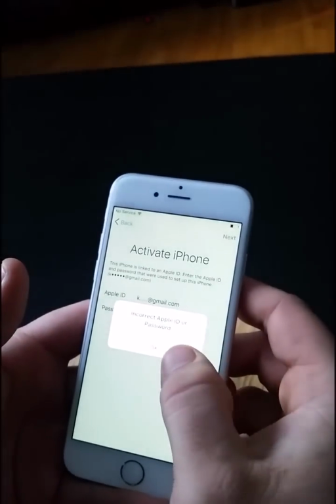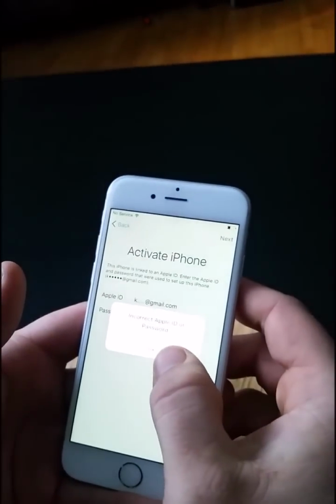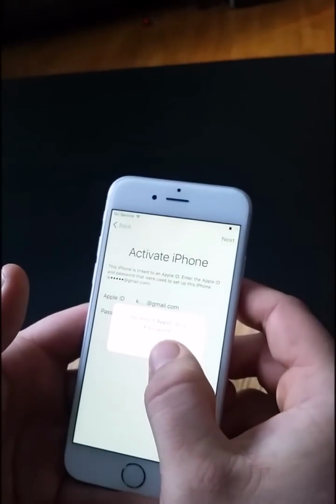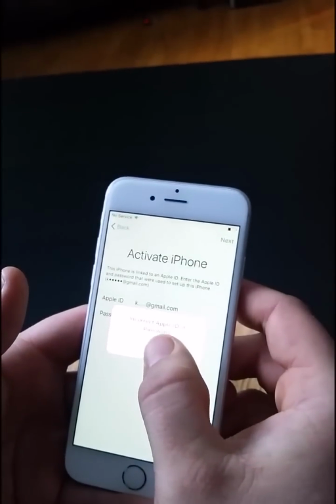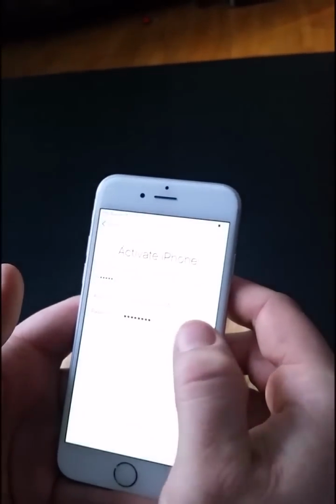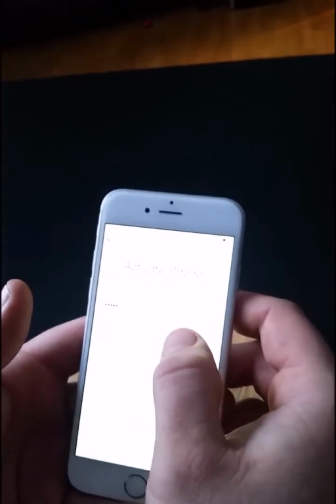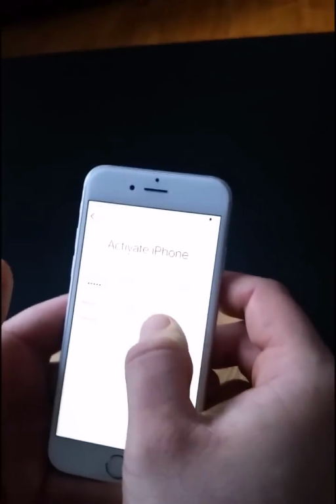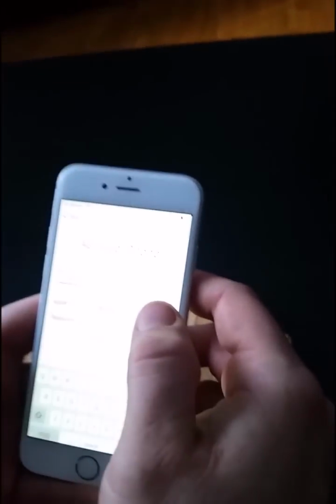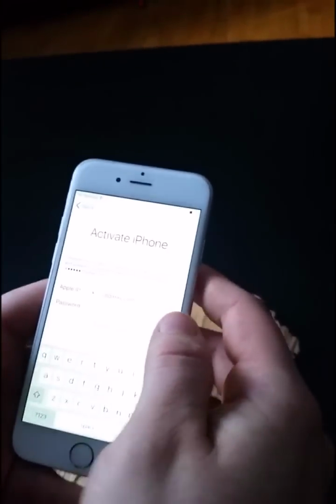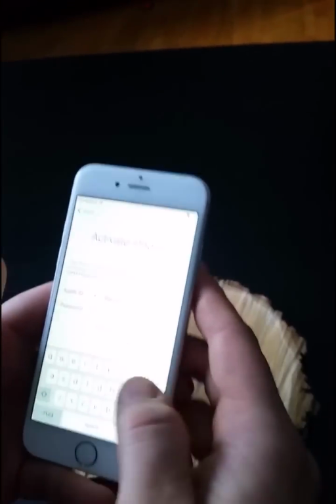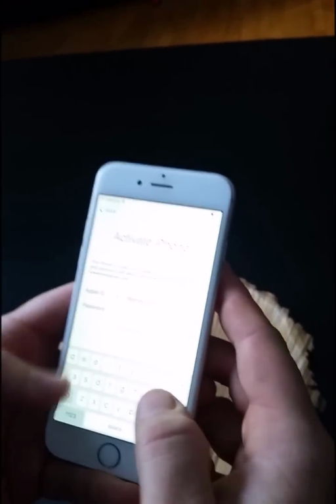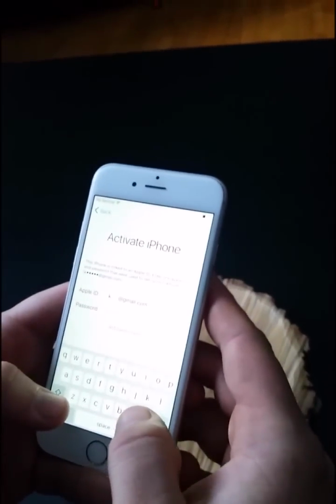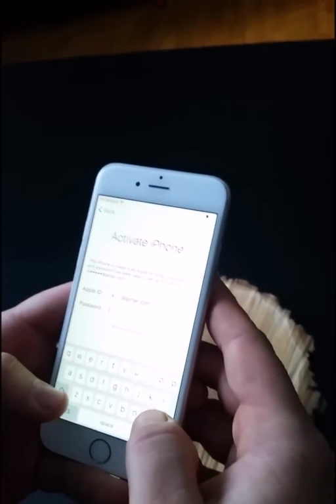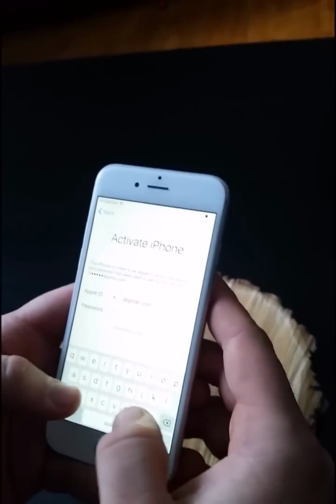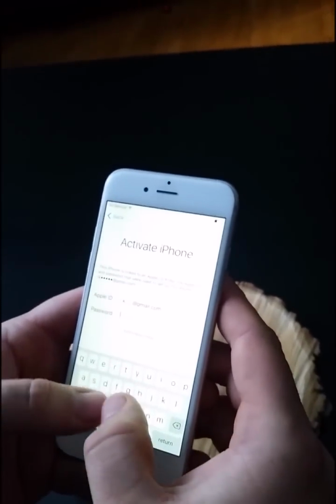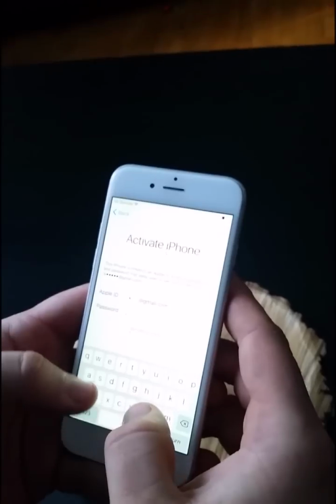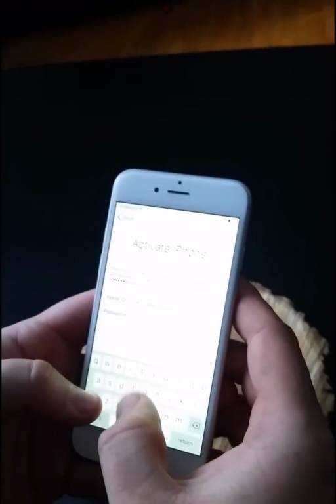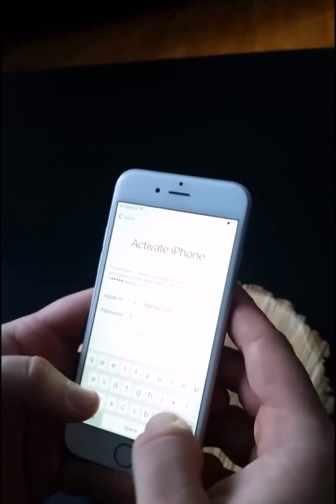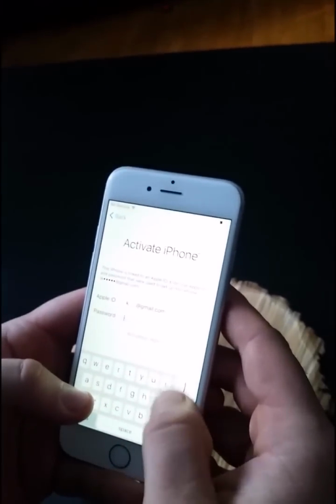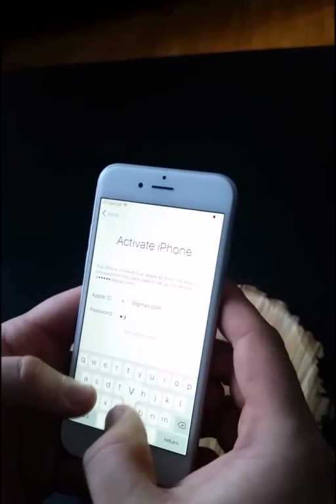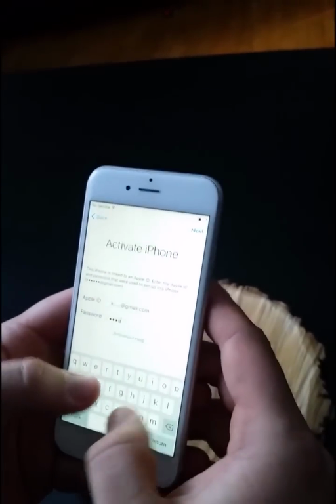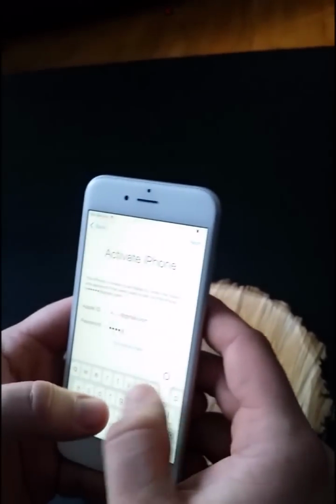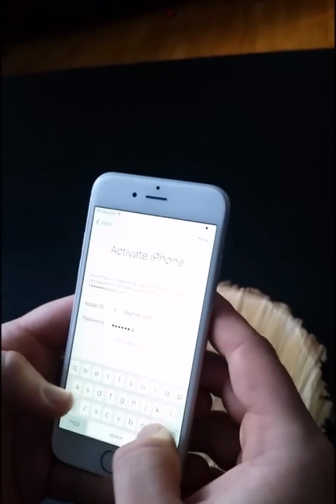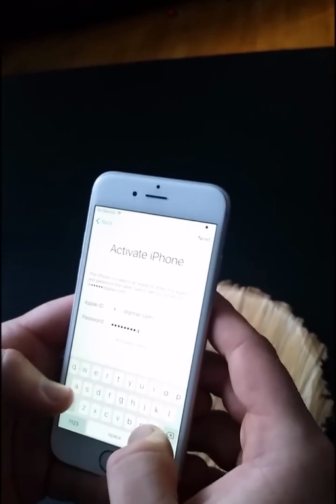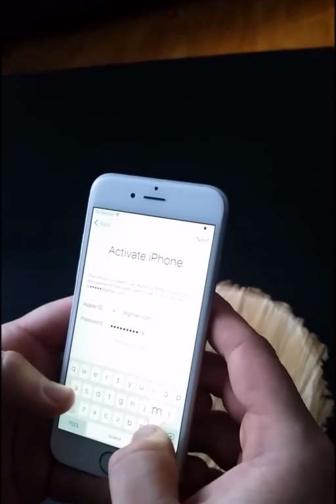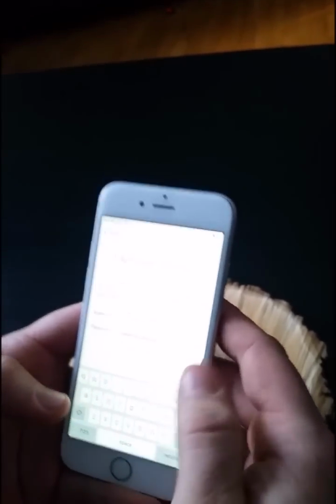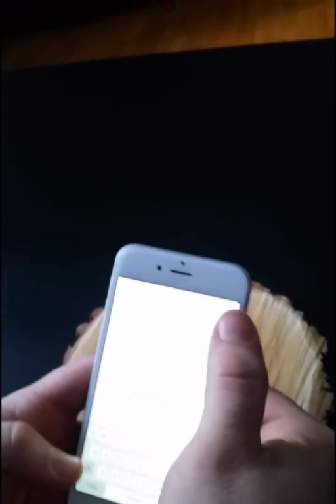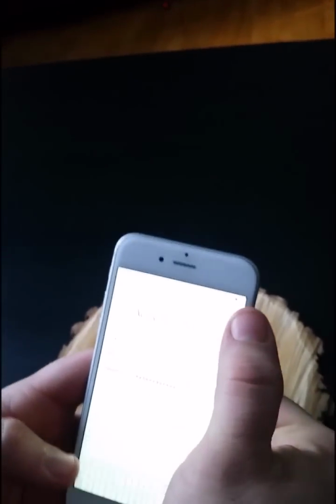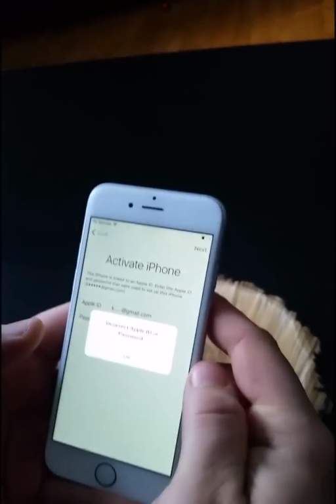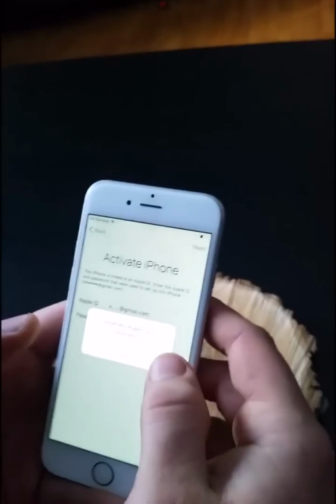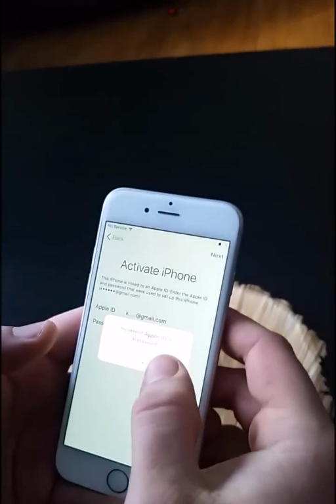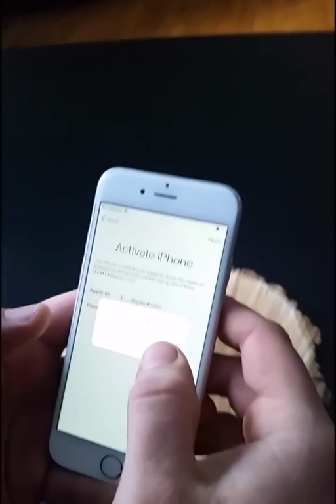No, it's not working. I'll try something else. It's not working.